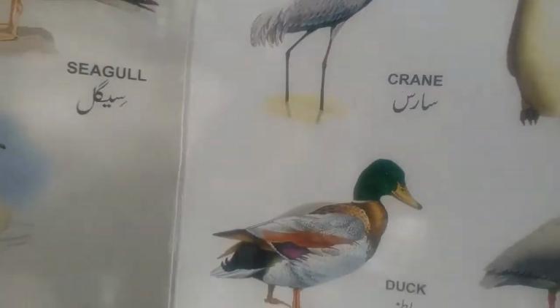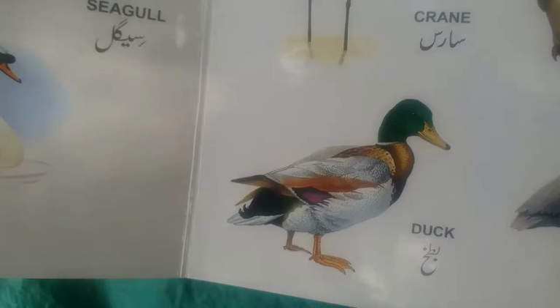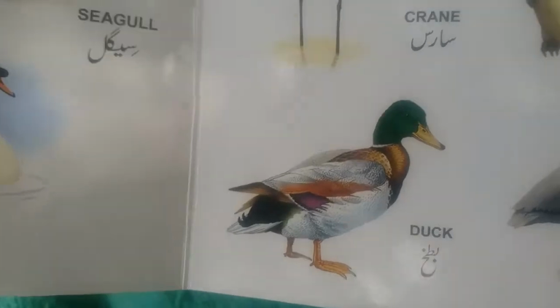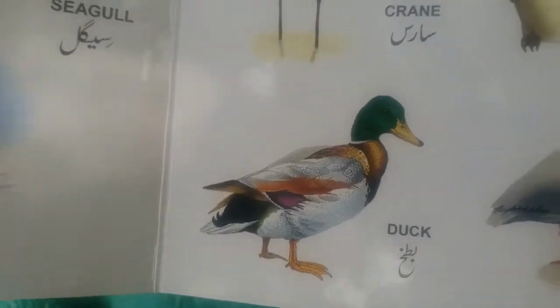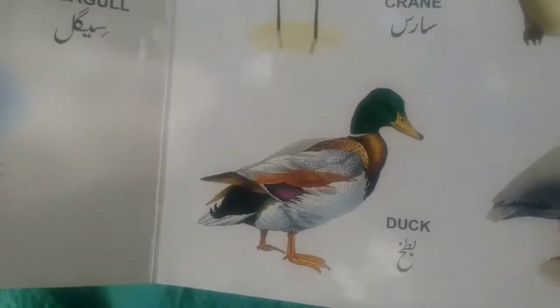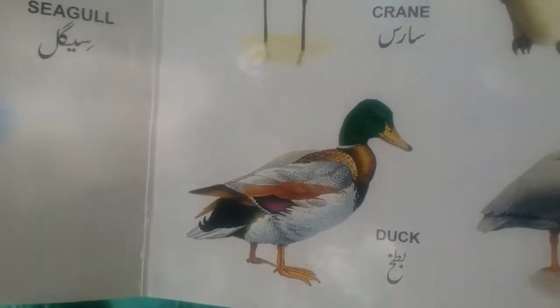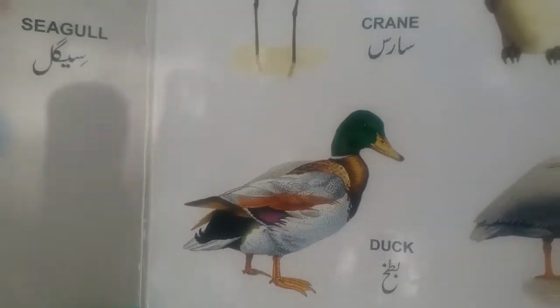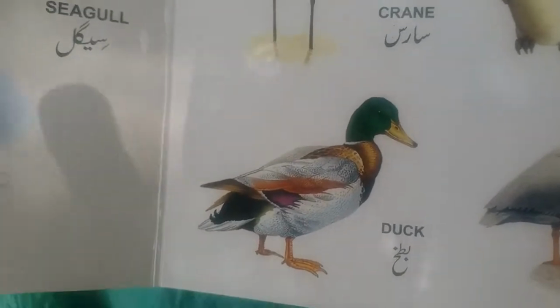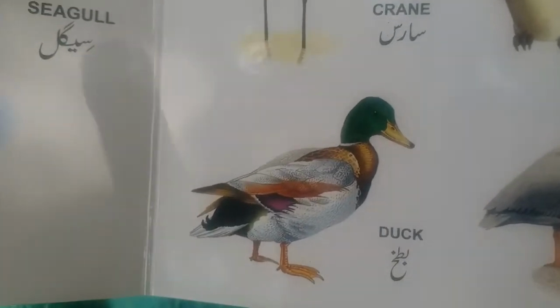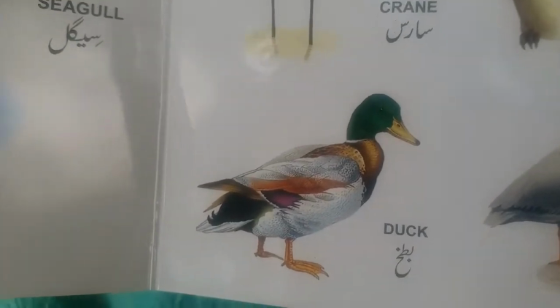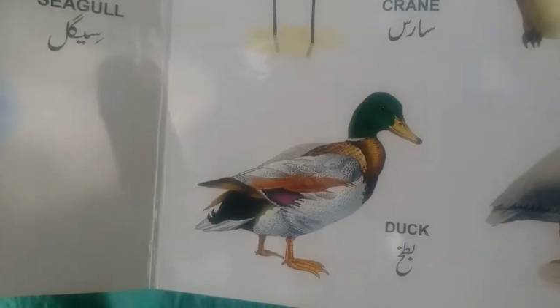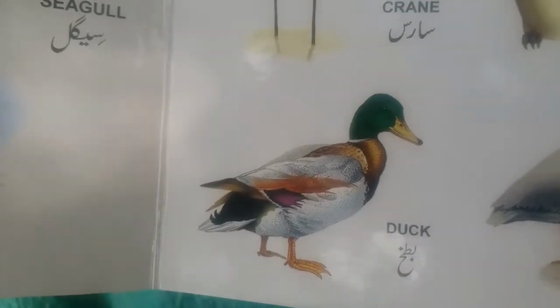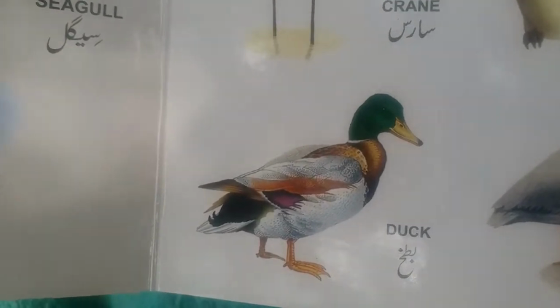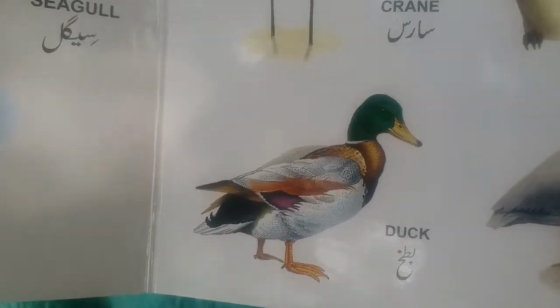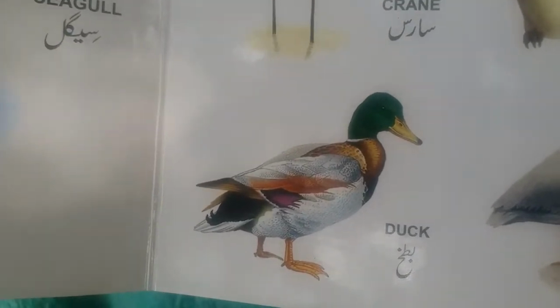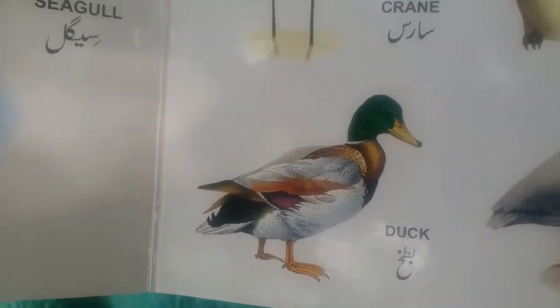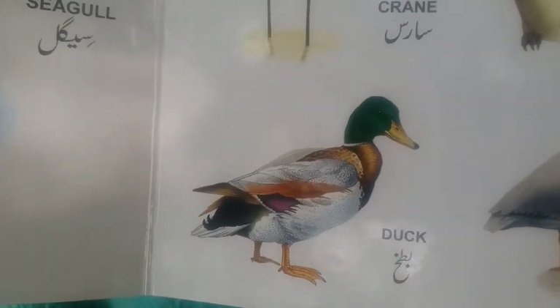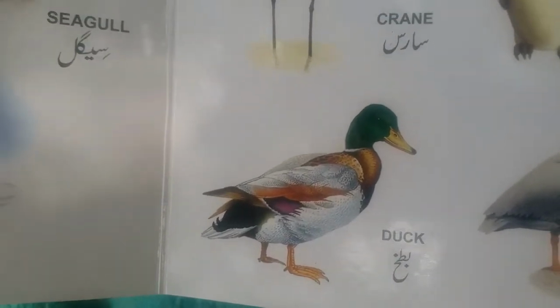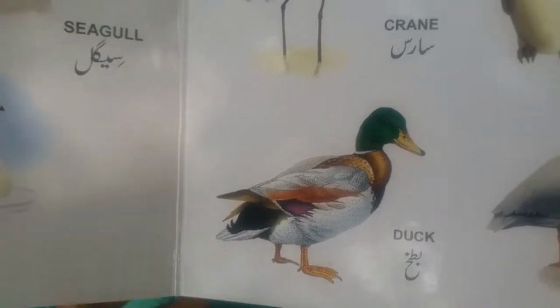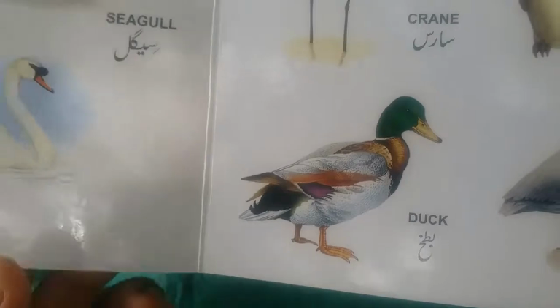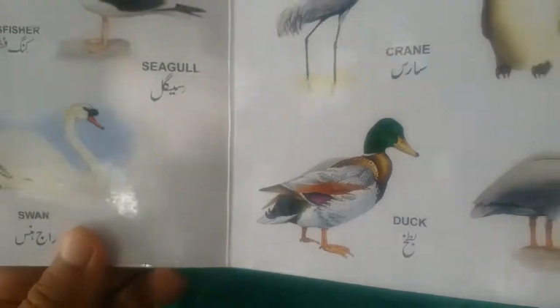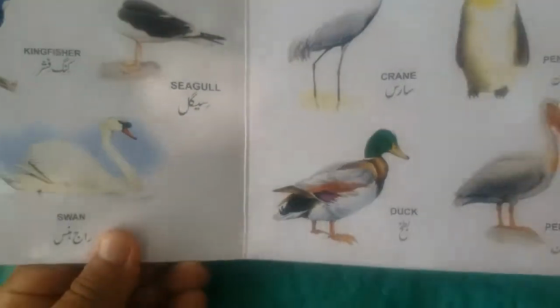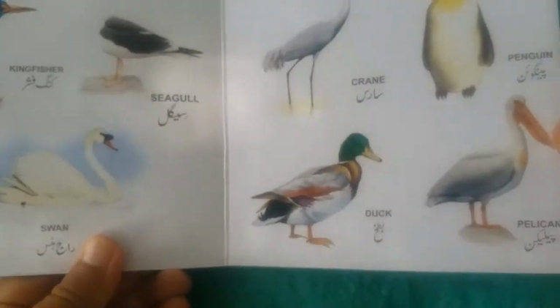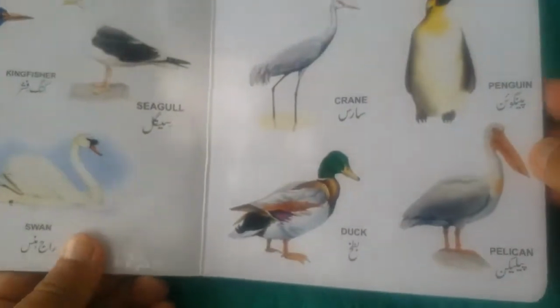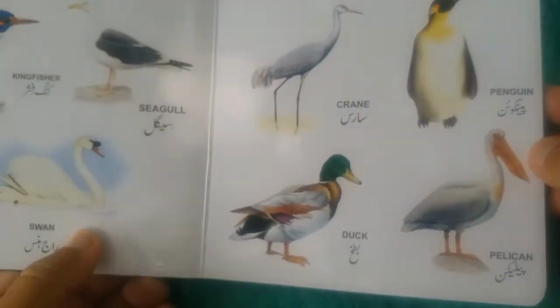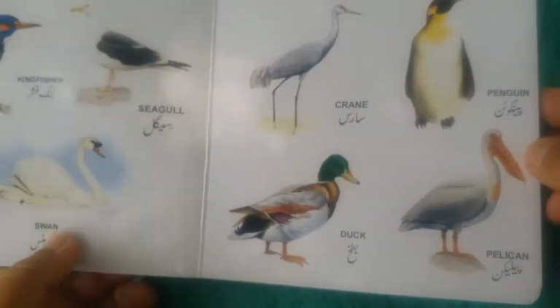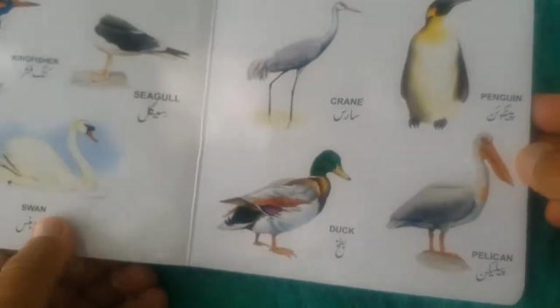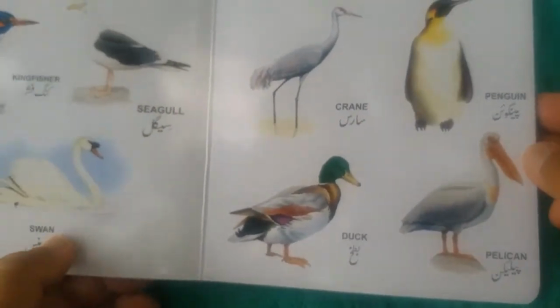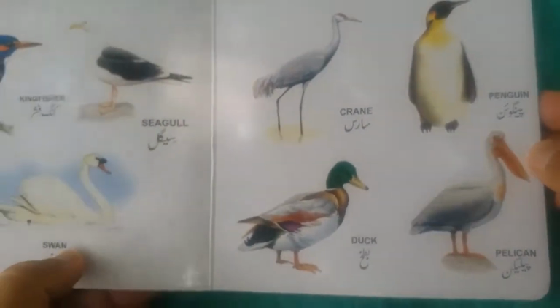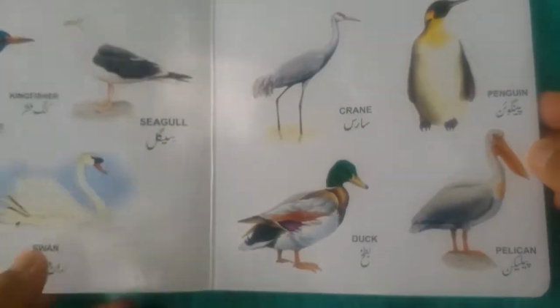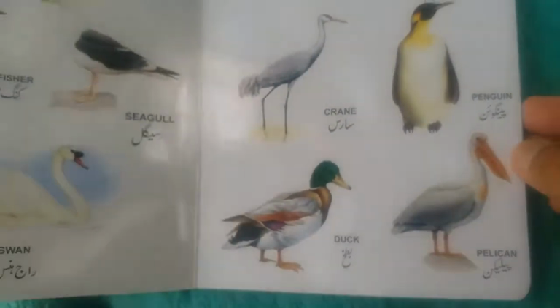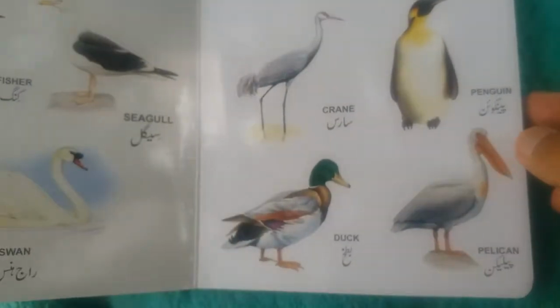And duck. This is duck — looks like a mallard. Duck.